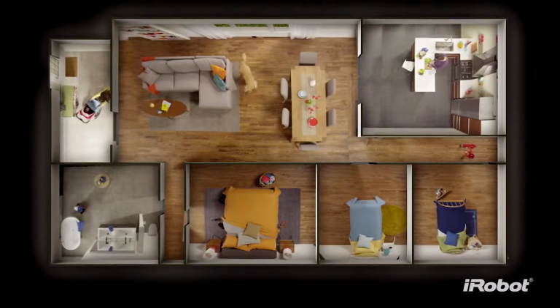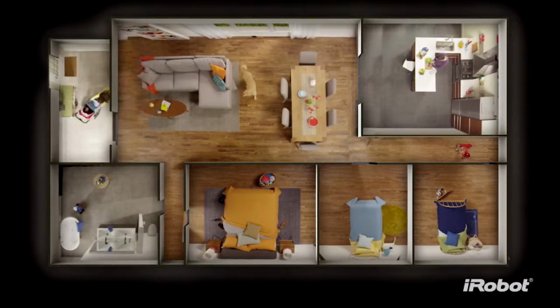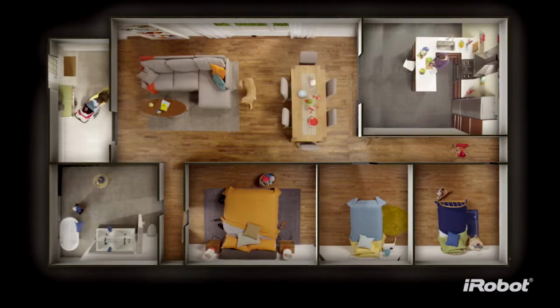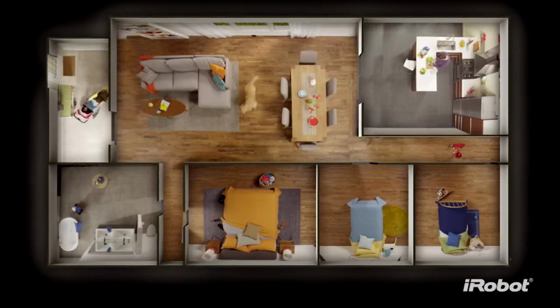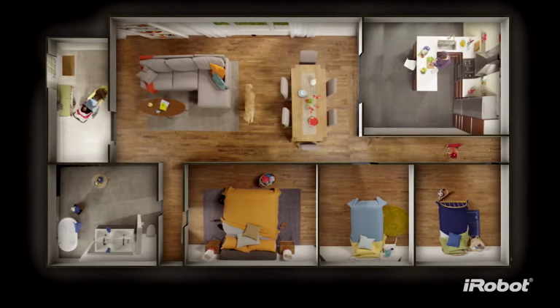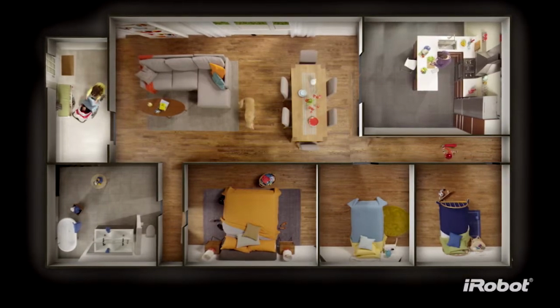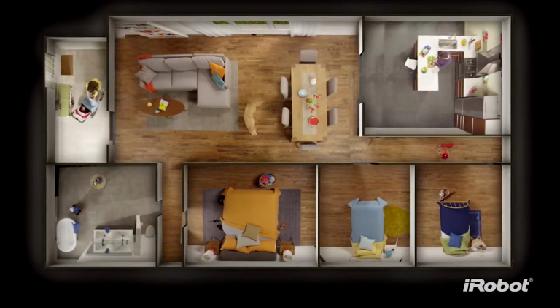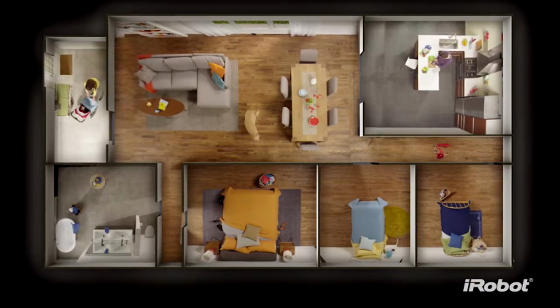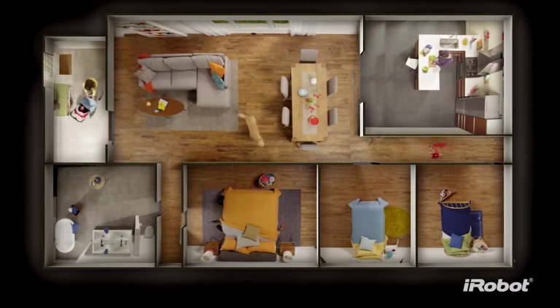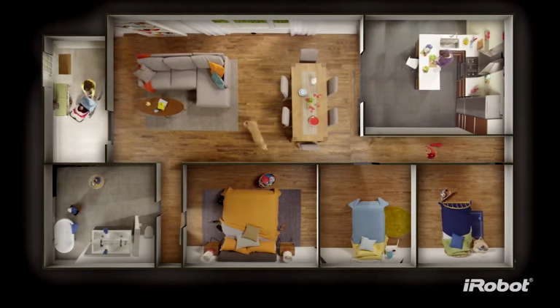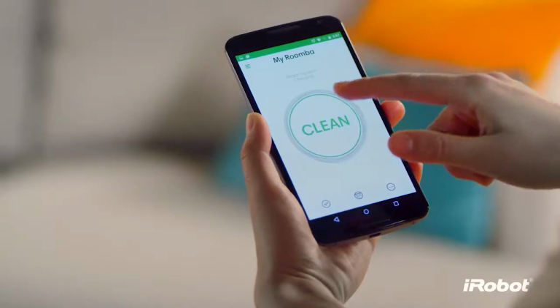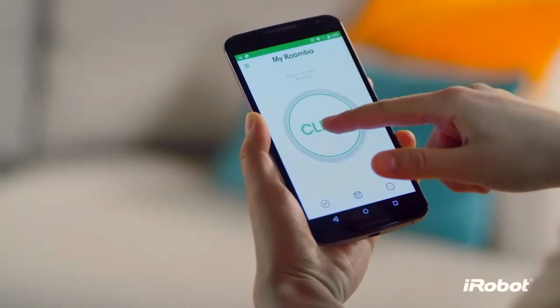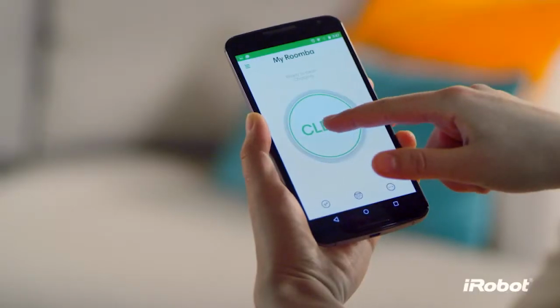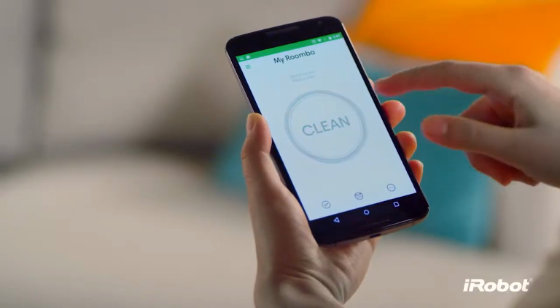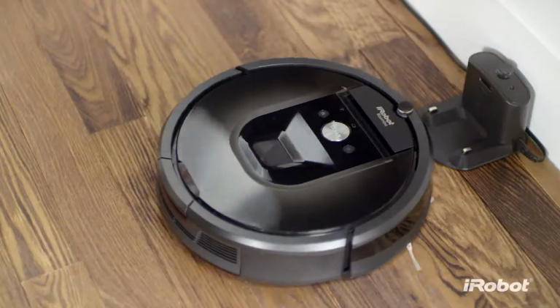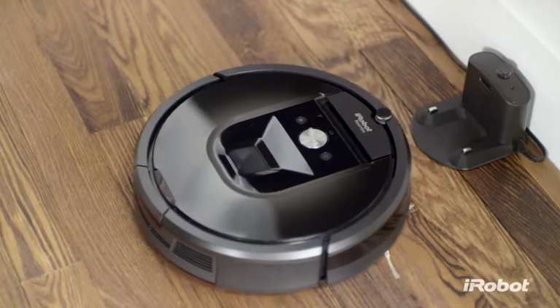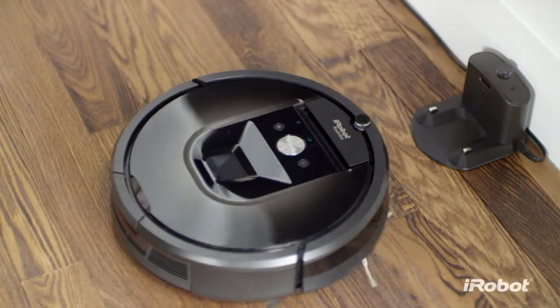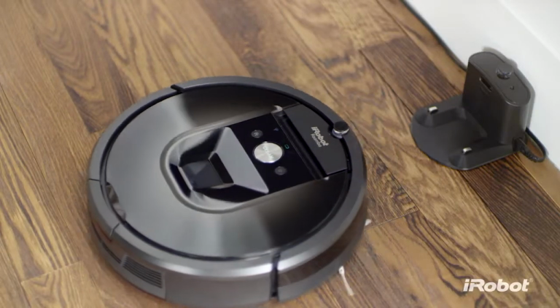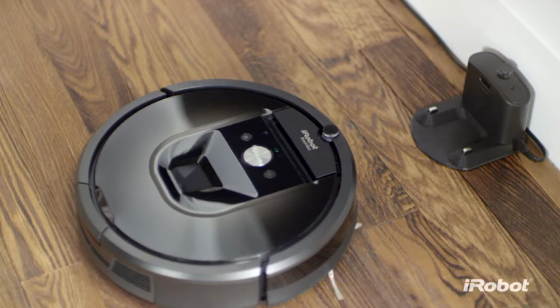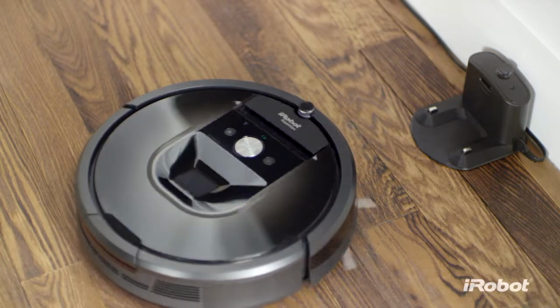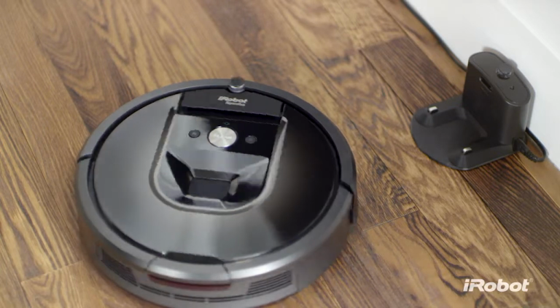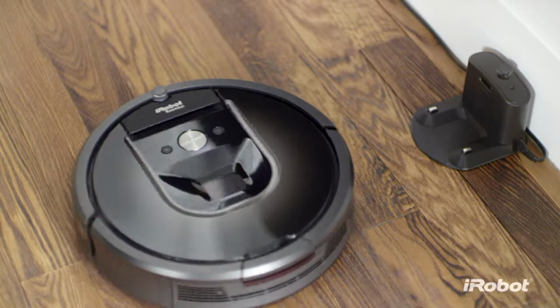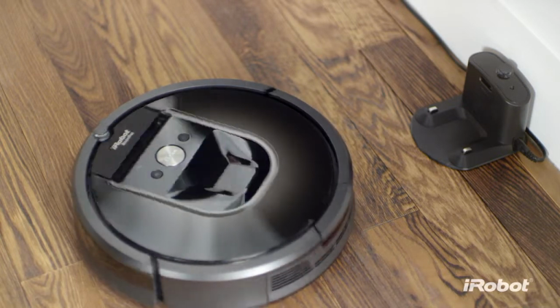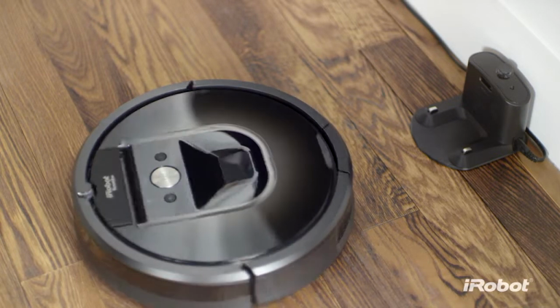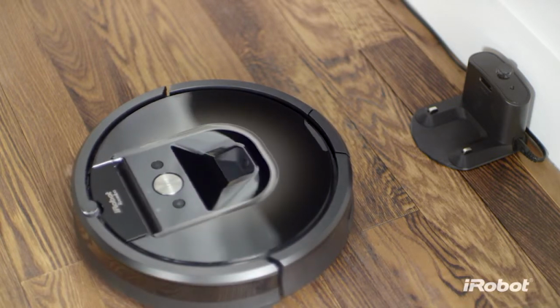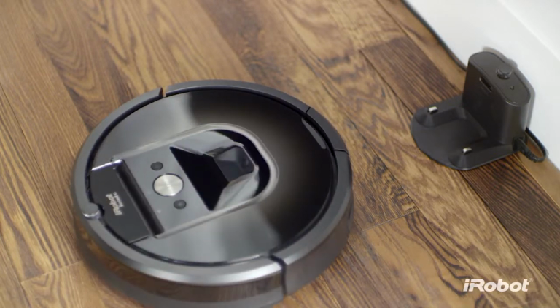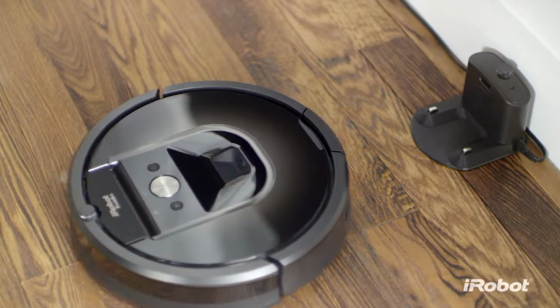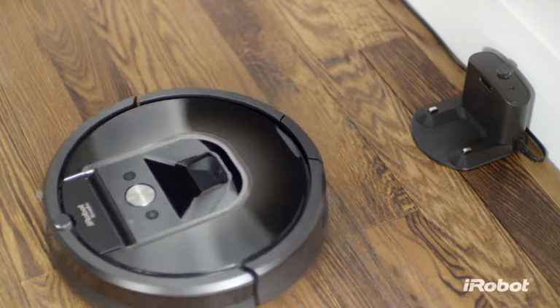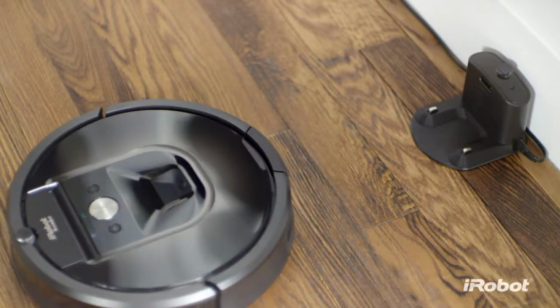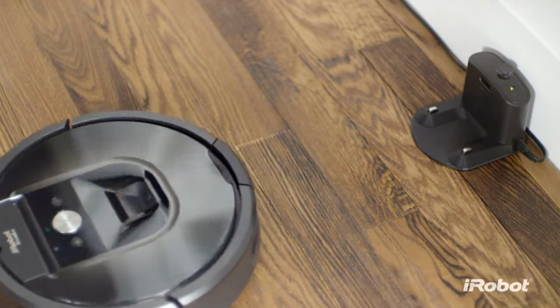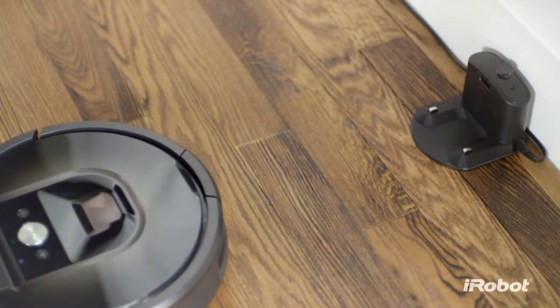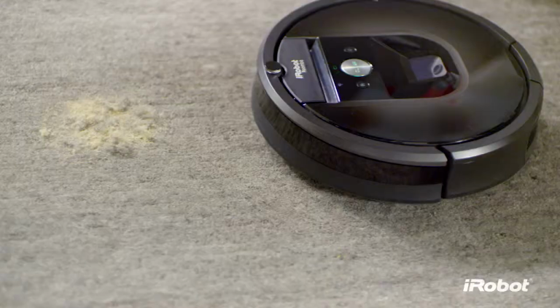So for cleaner floors throughout your entire home, at the push of a button, meet the iRobot Roomba 980 Vacuum Cleaning Robot — the power to change the way you clean.